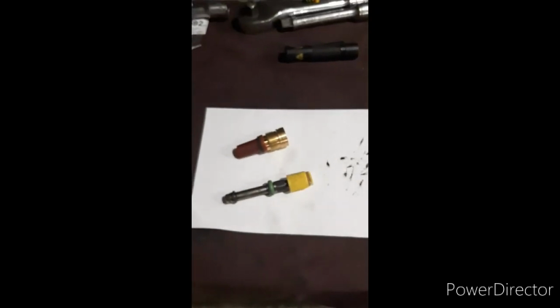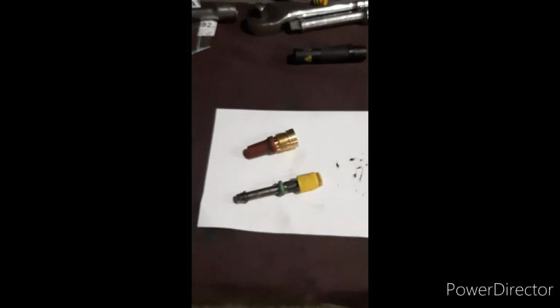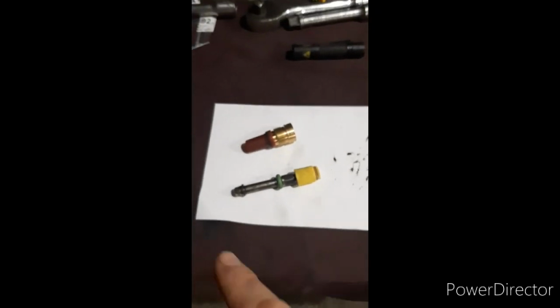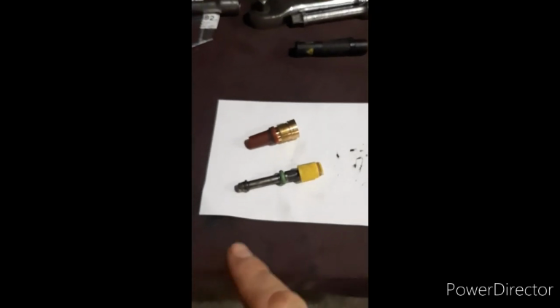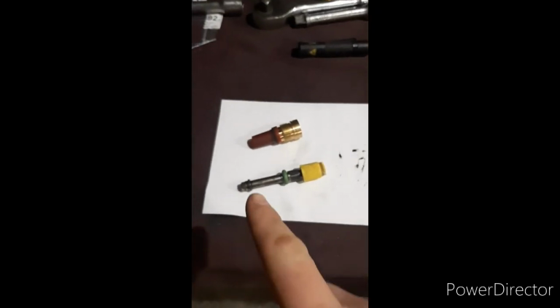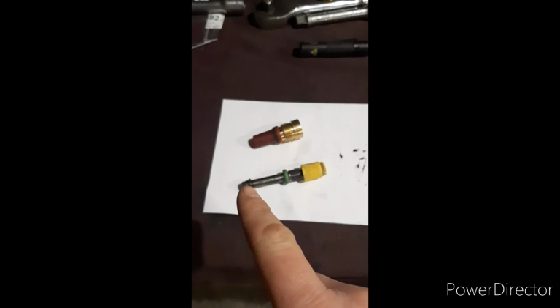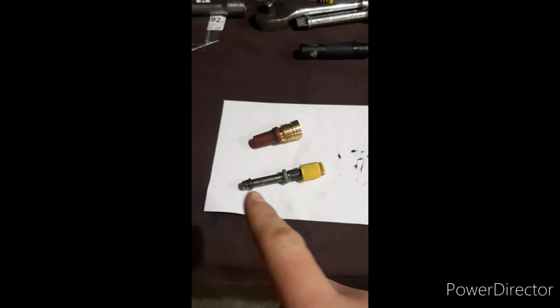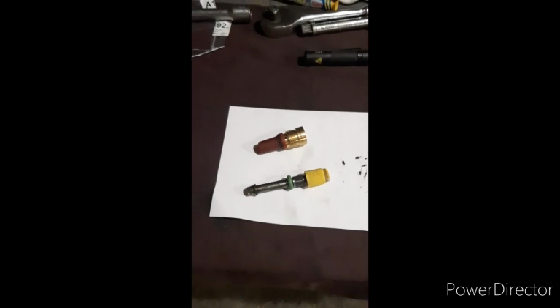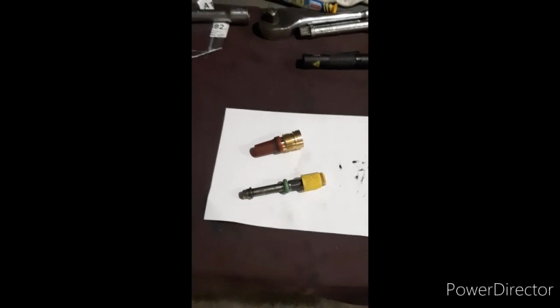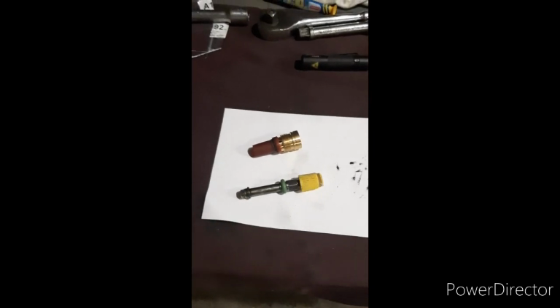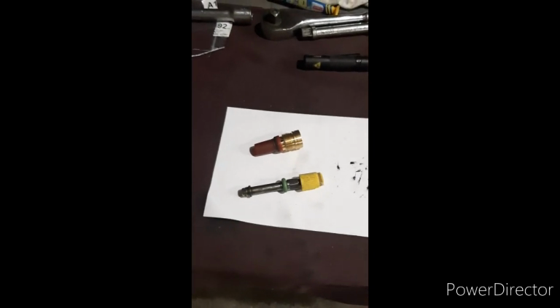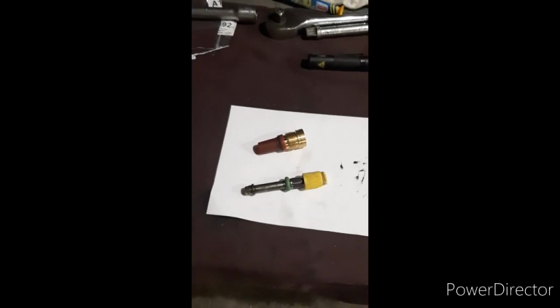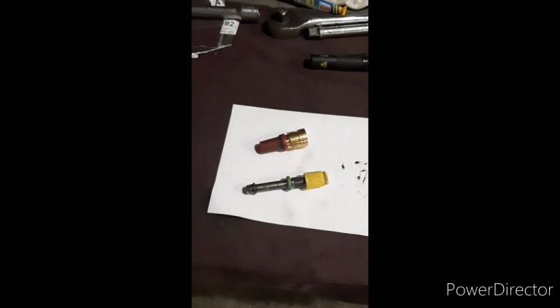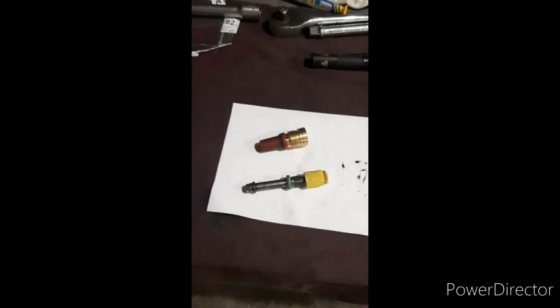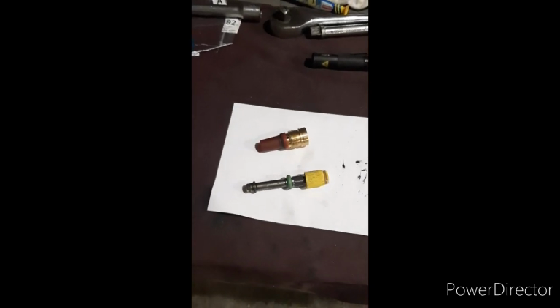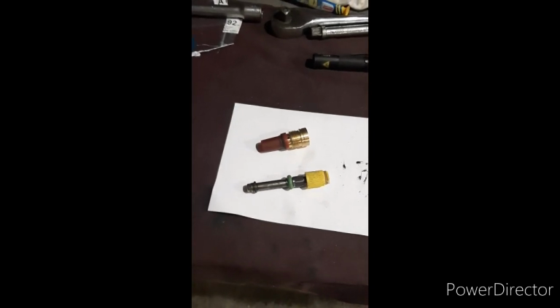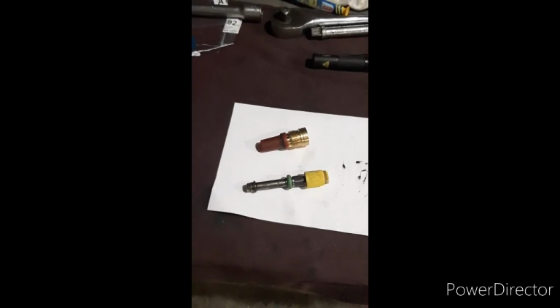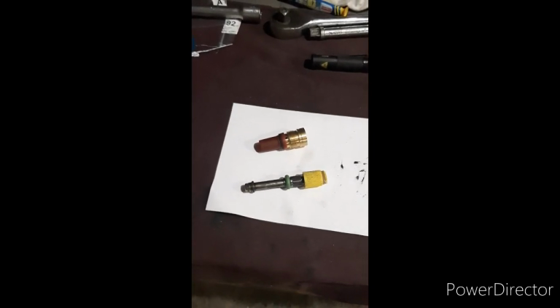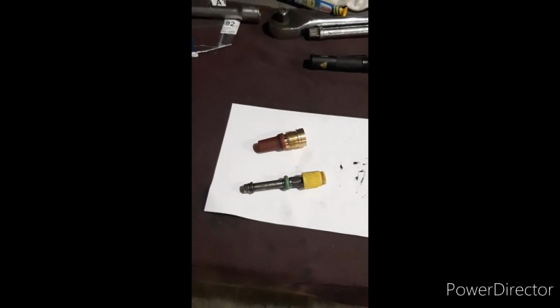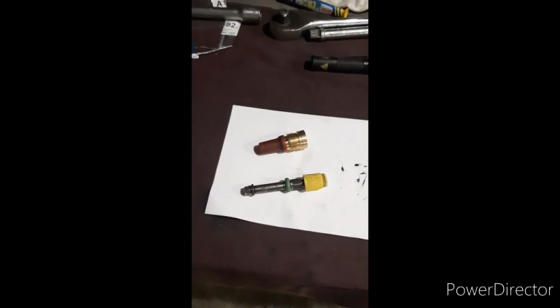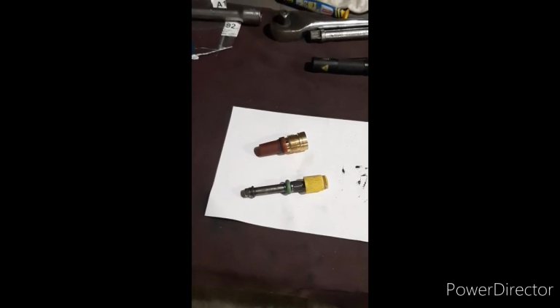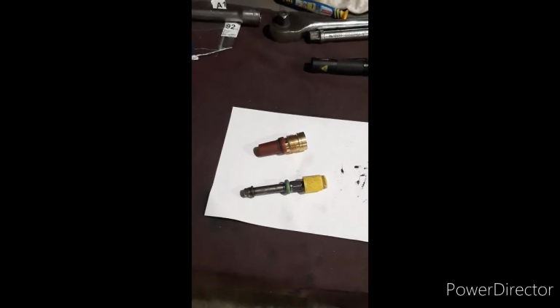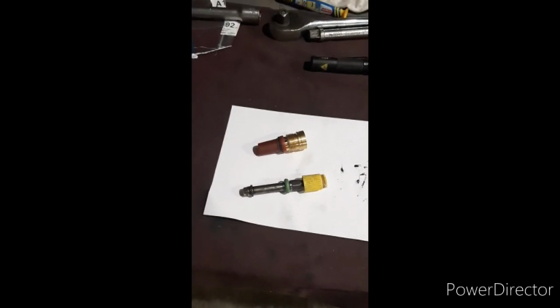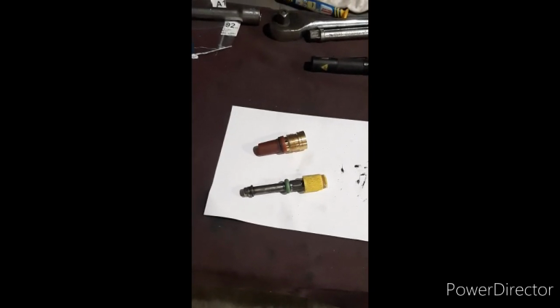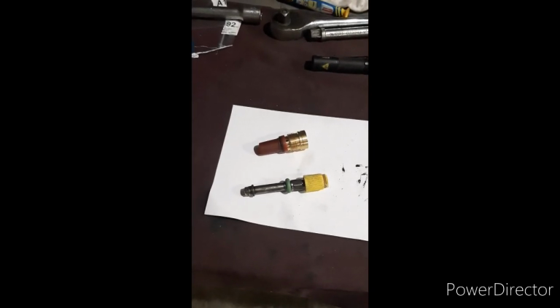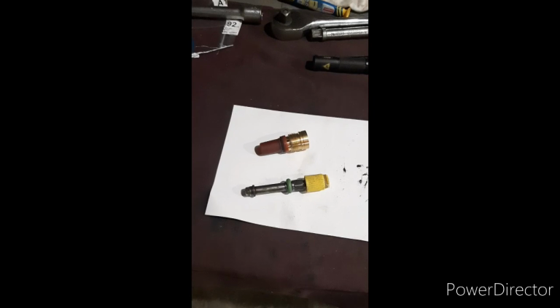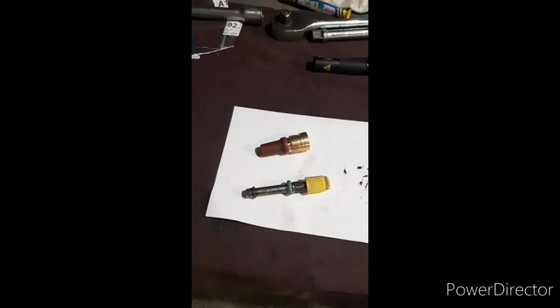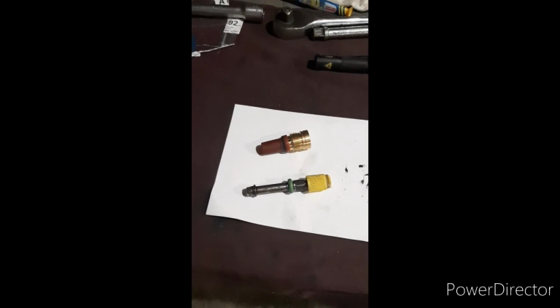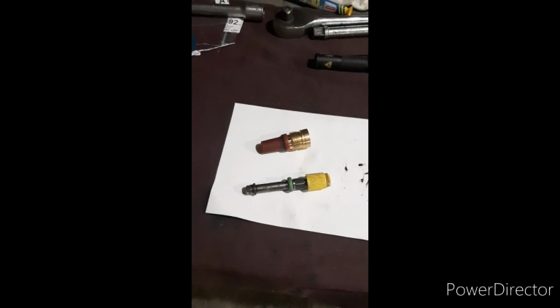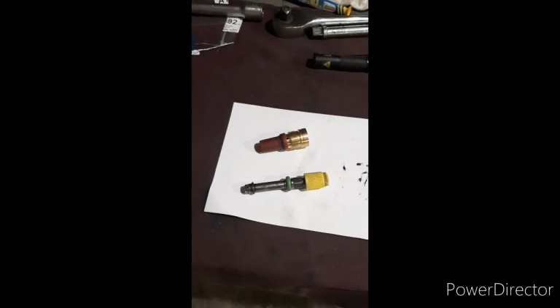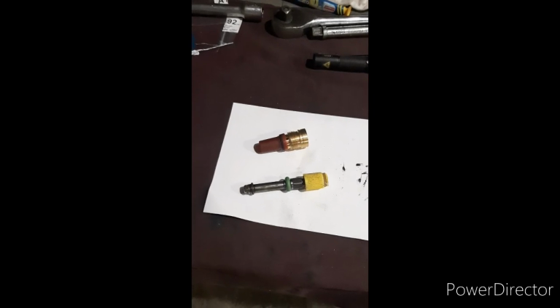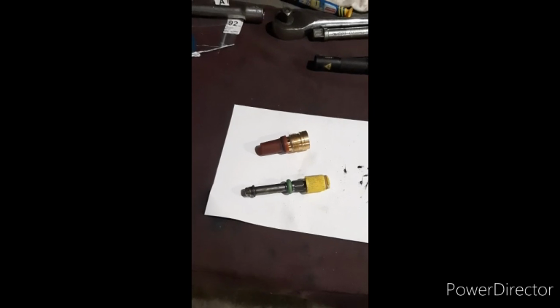I'll take some better pictures of the heads and top hats, and I'll stick some diagrams up to show you how the air shrouding works.